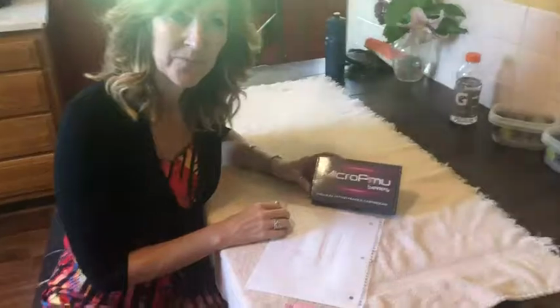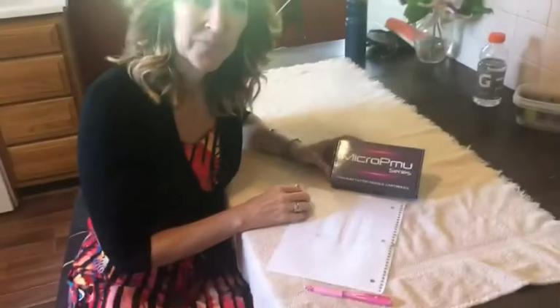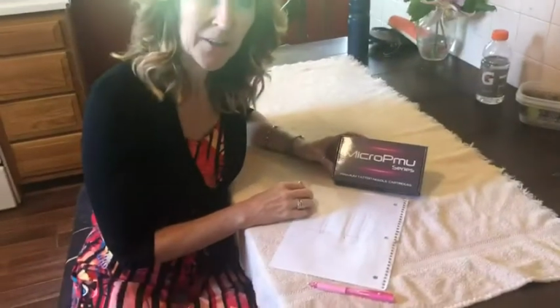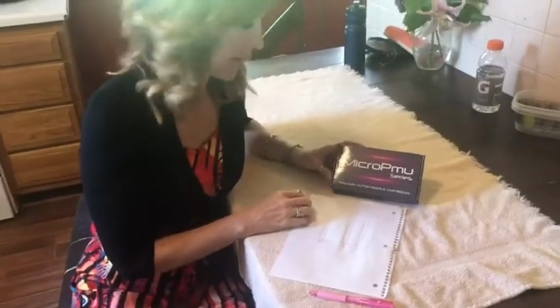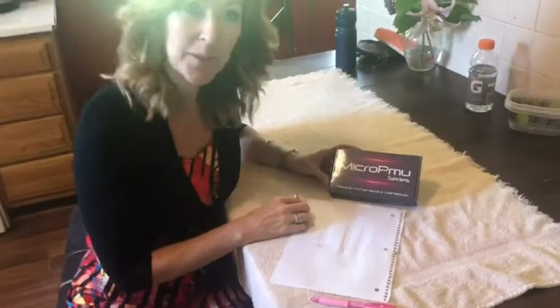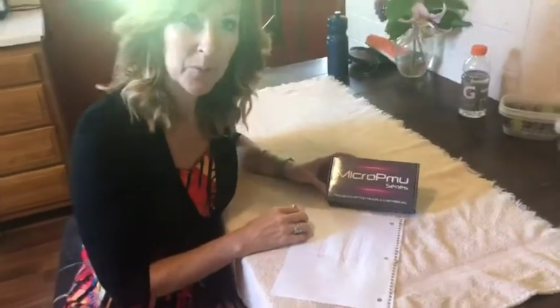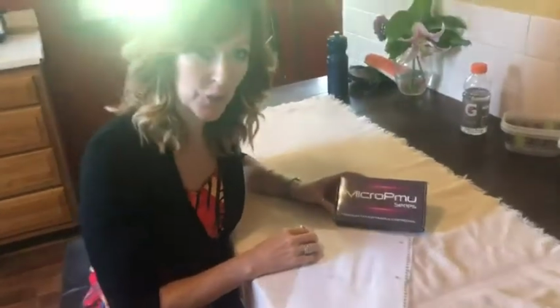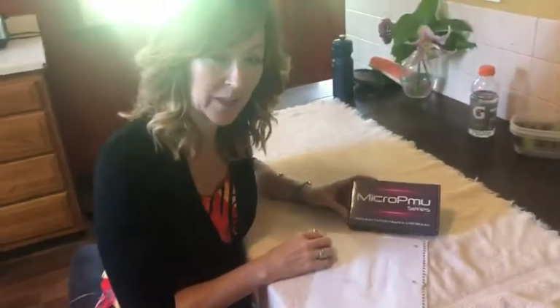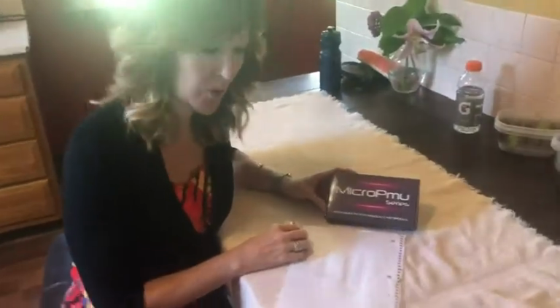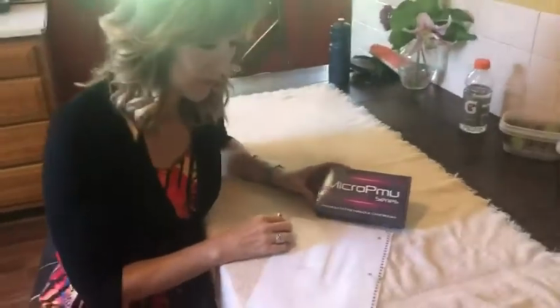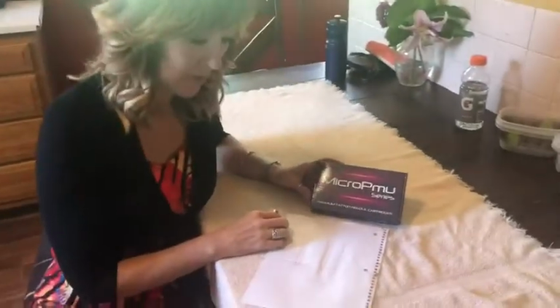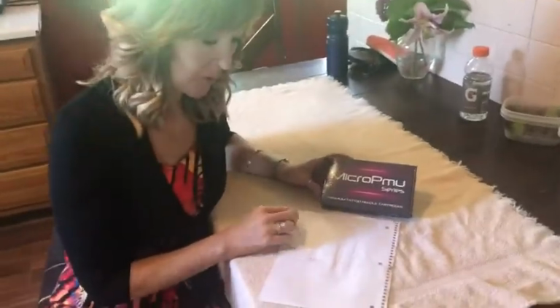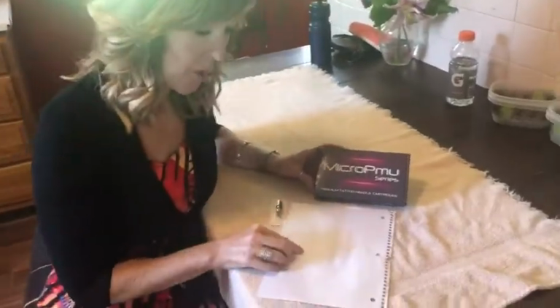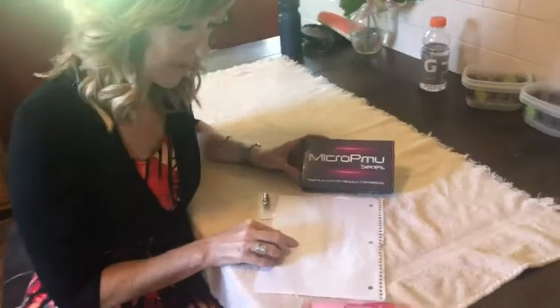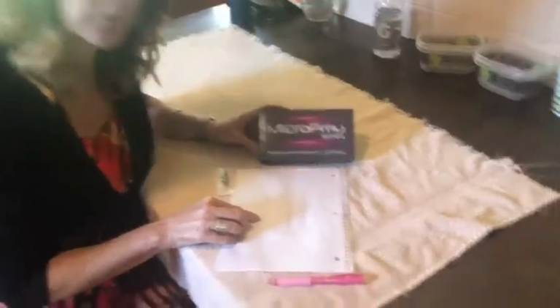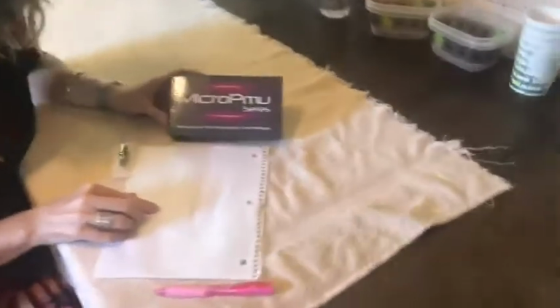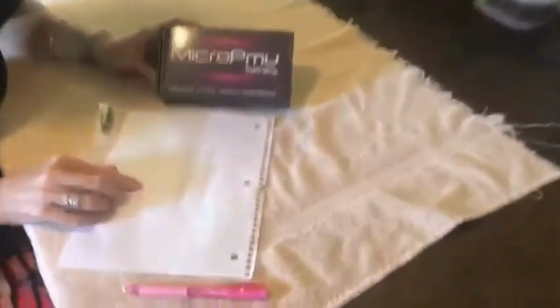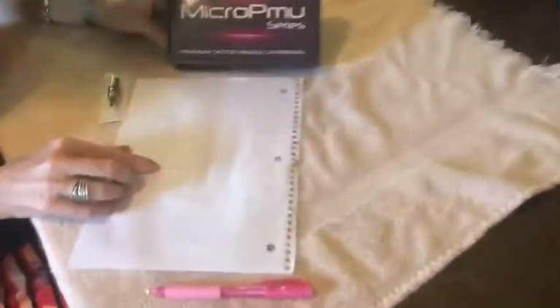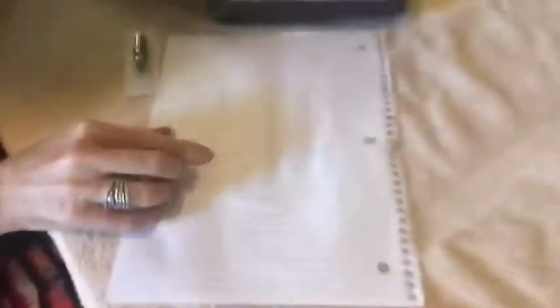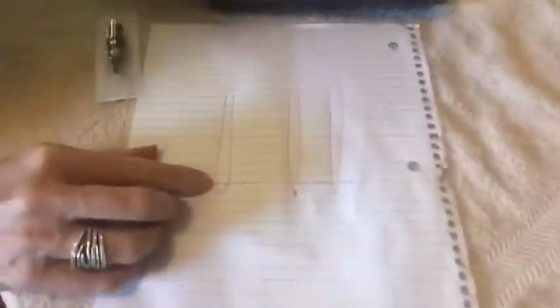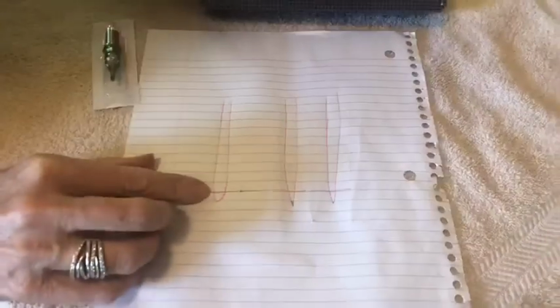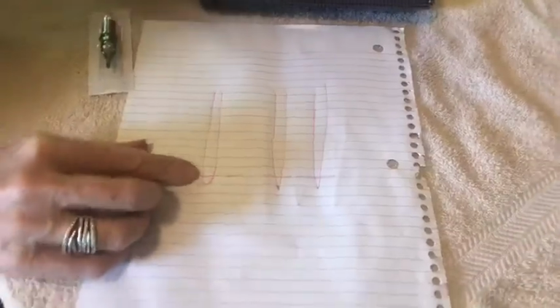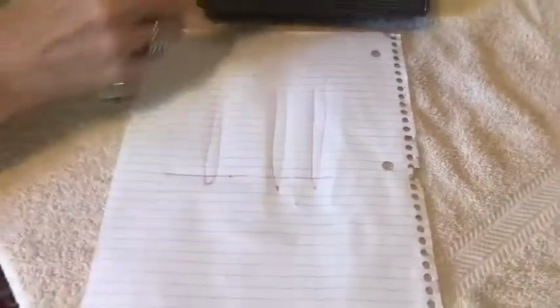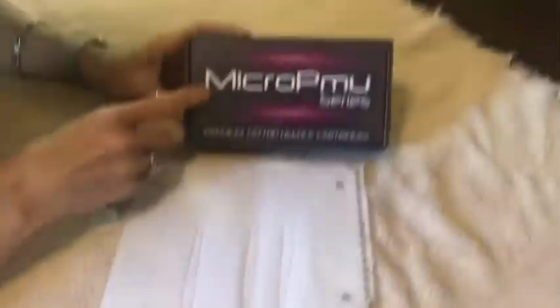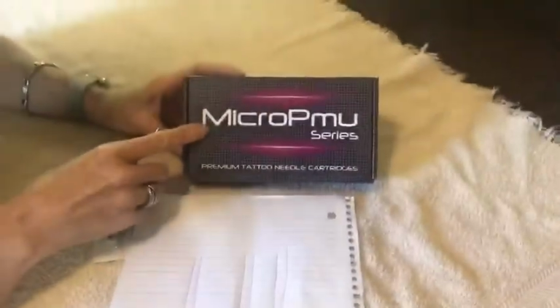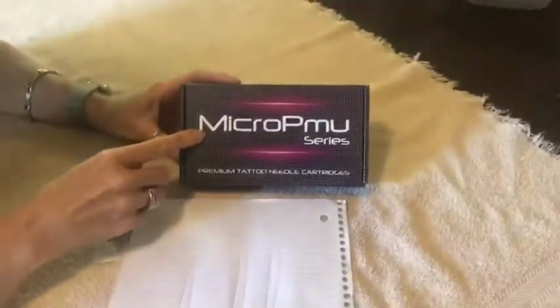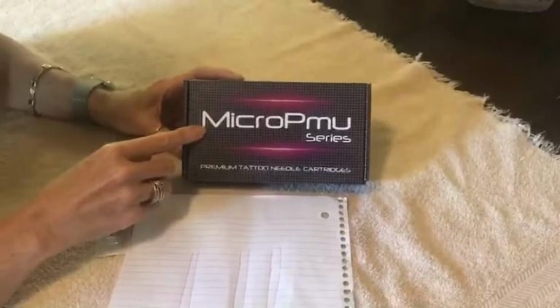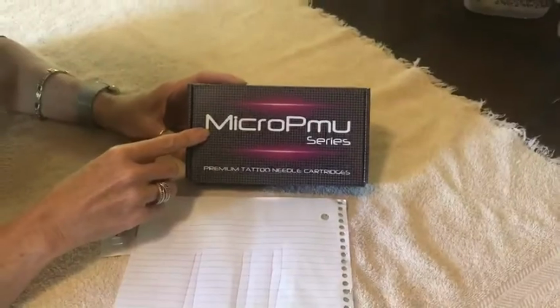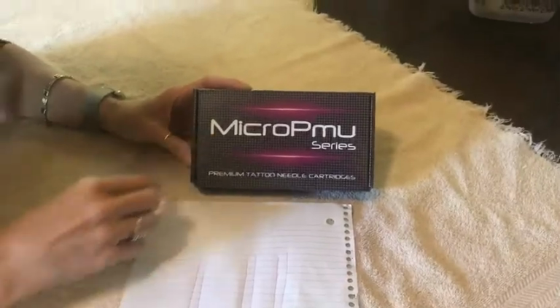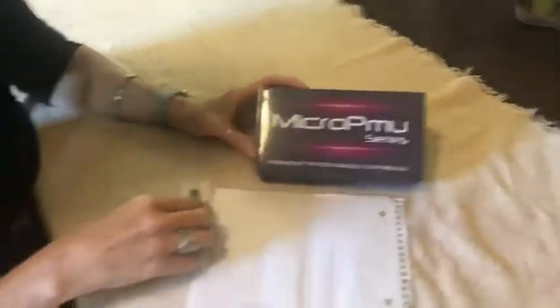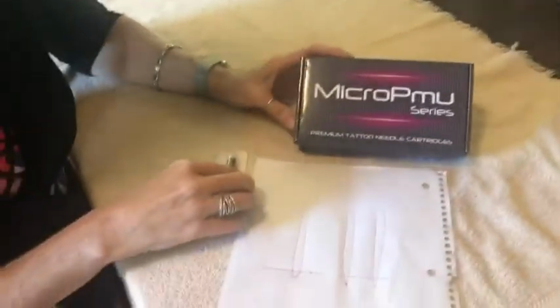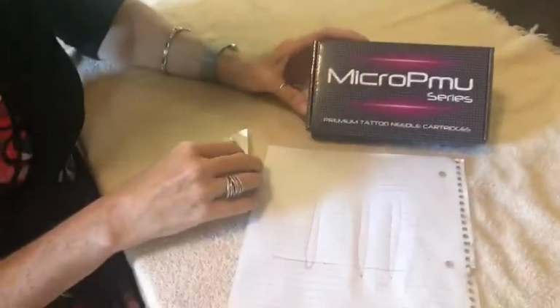Hi everybody, this is going to be a really short video. I just want you to know what is different about the new acupuncture cartridge. As you know, we've created a series called the Micro PMU series, and the first cartridge being released in that series is our new acupuncture cartridge.